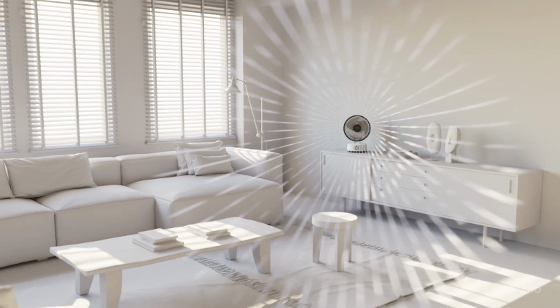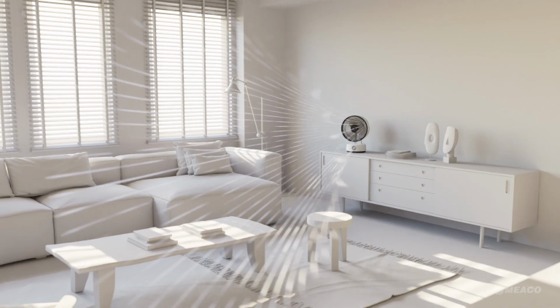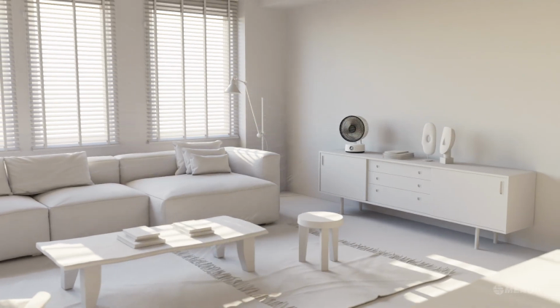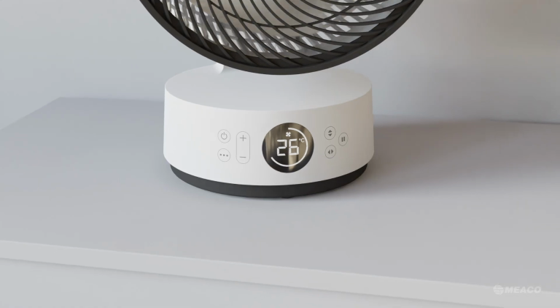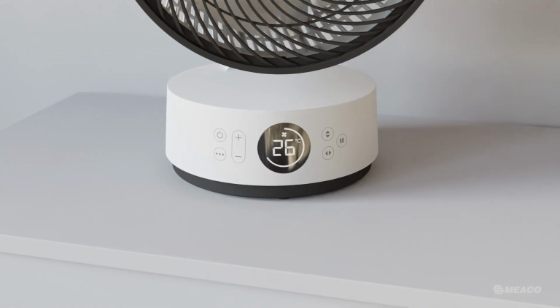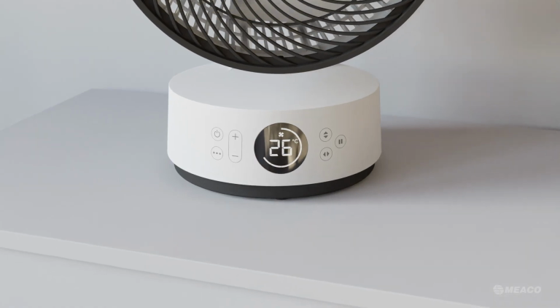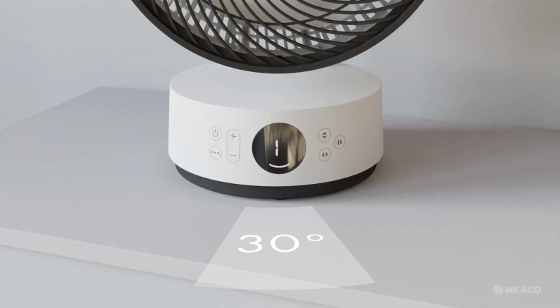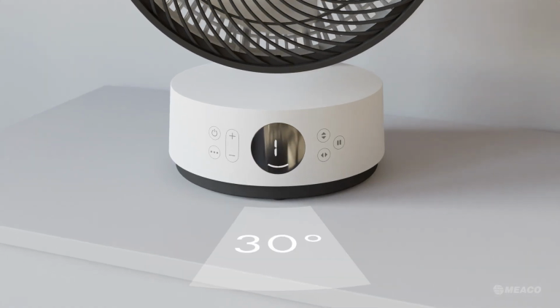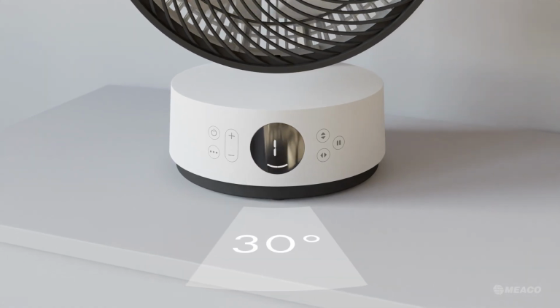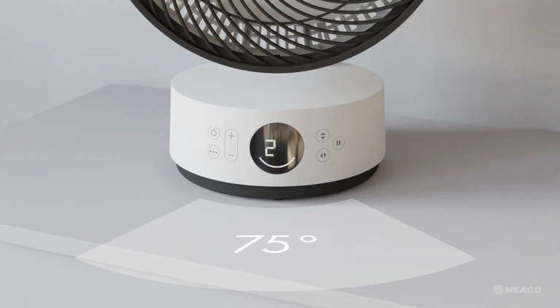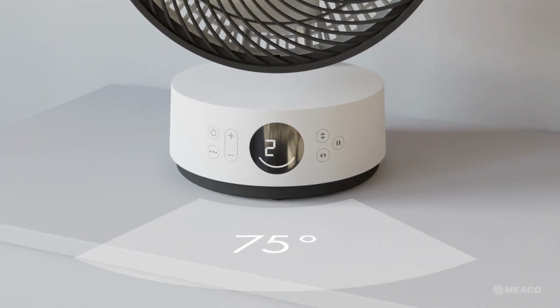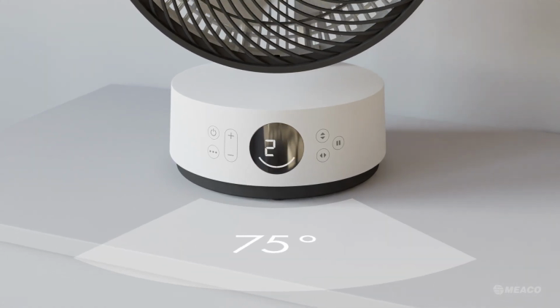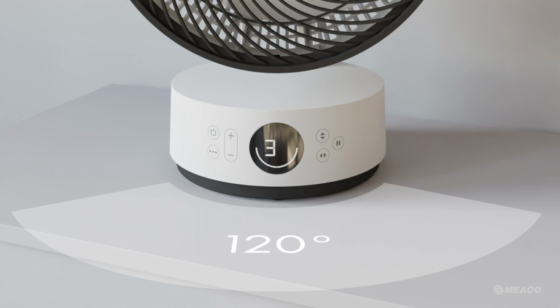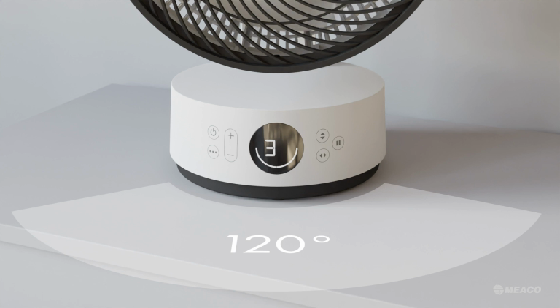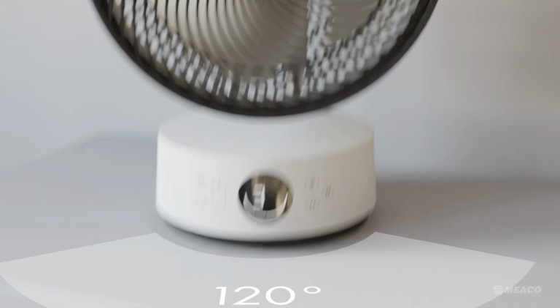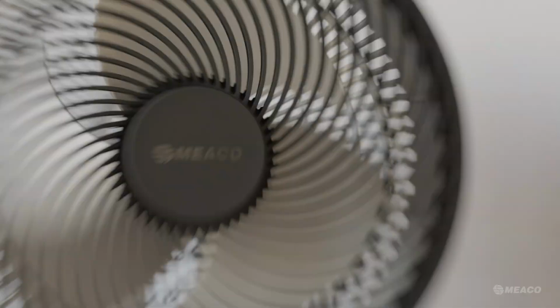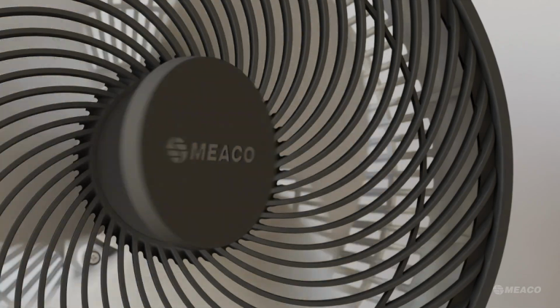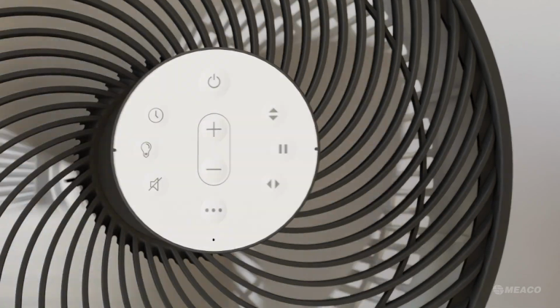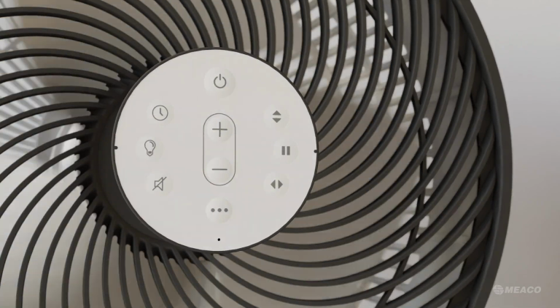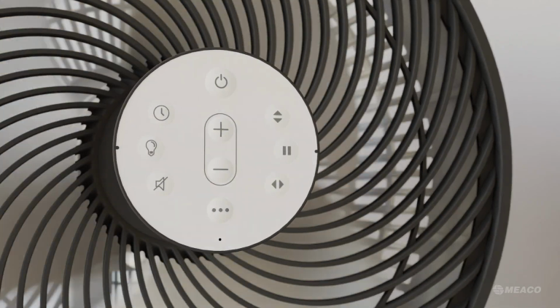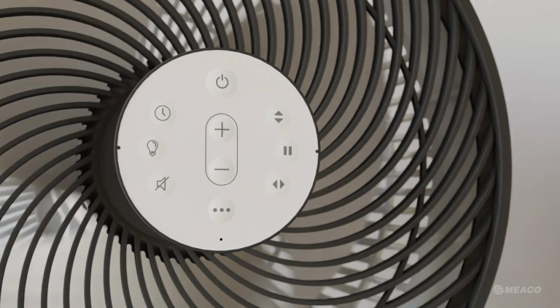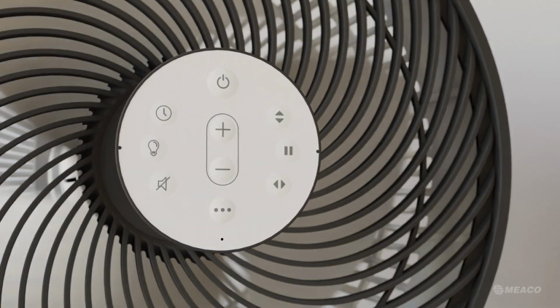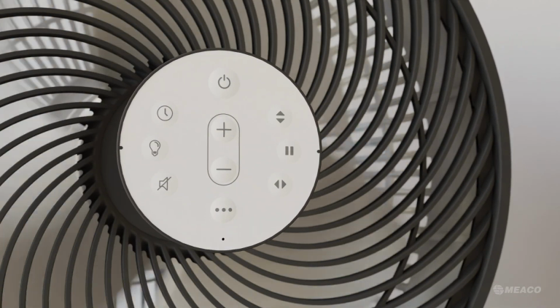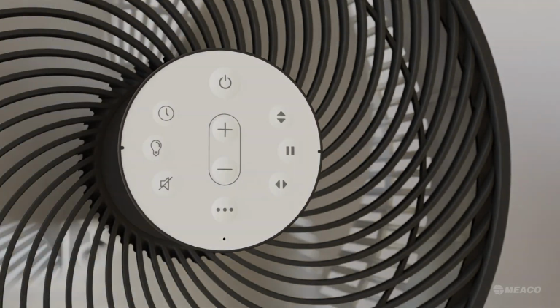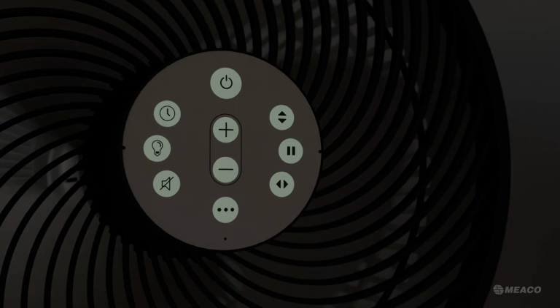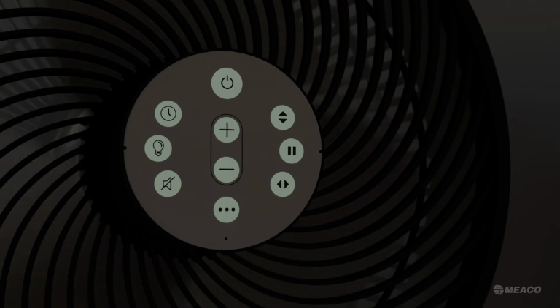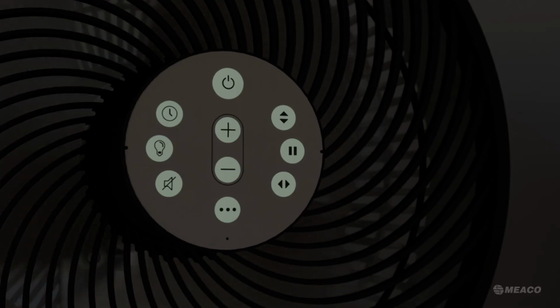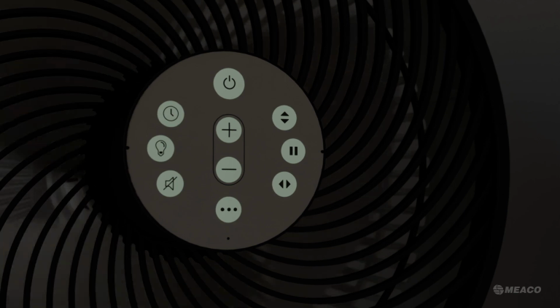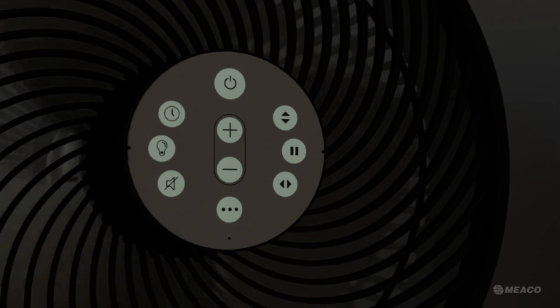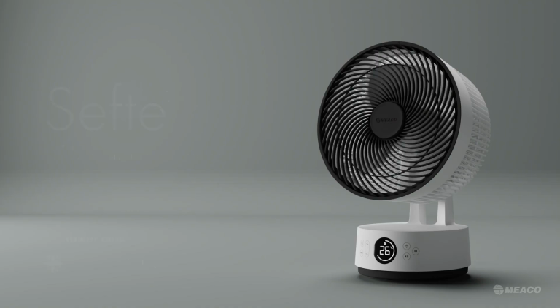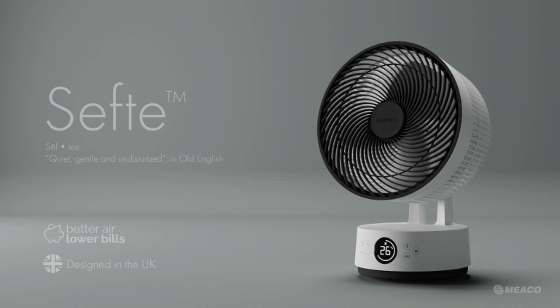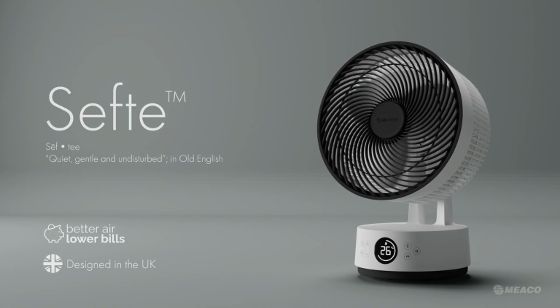Updated controls allow you to precisely position the airflow, all adjusted from a physical remote that you can see in the dark. Sefti.